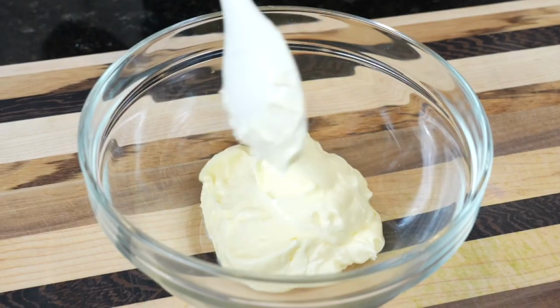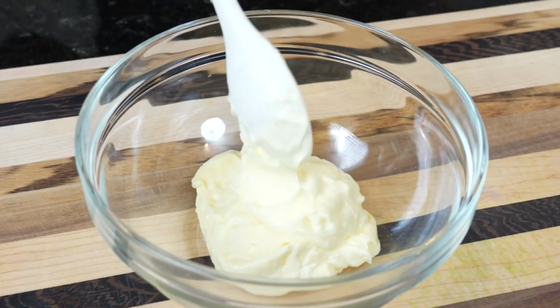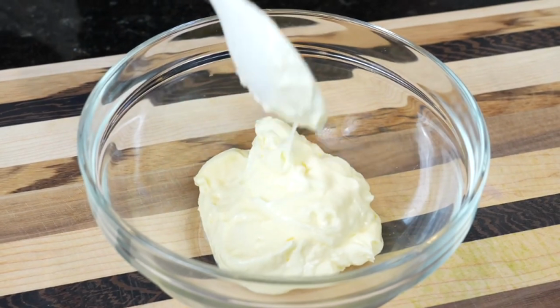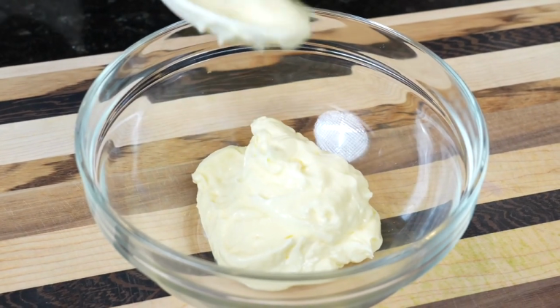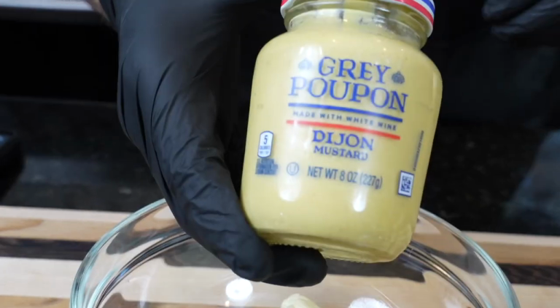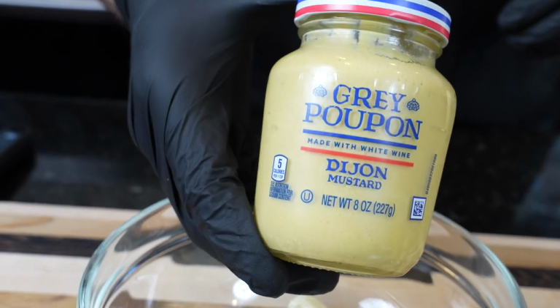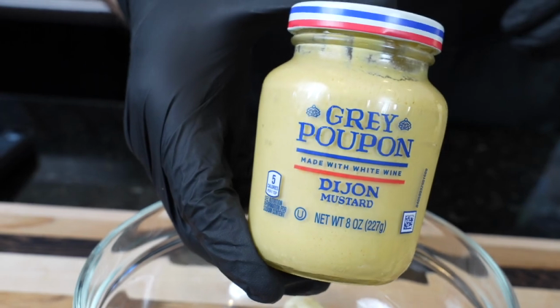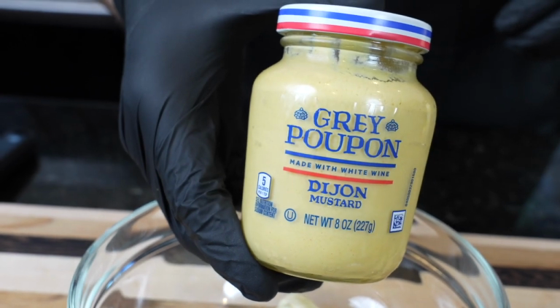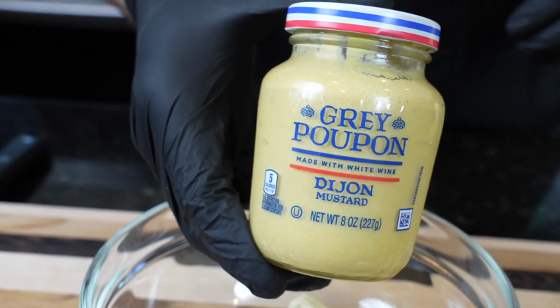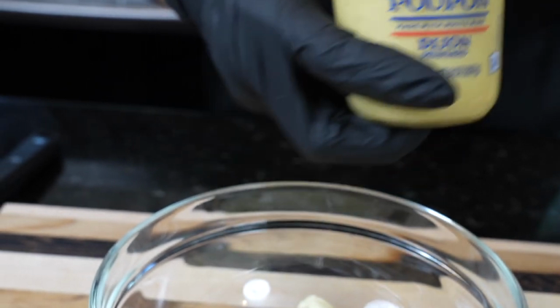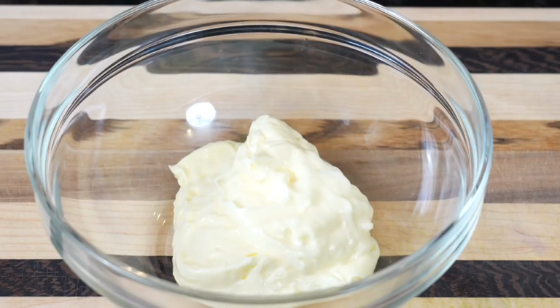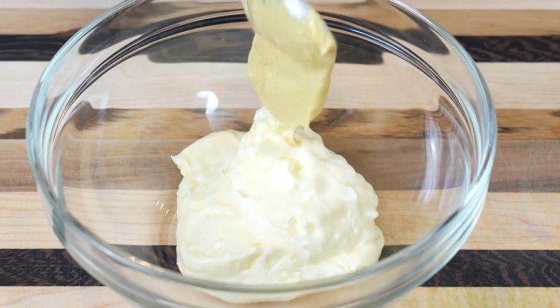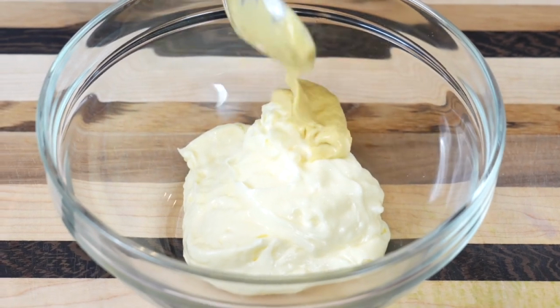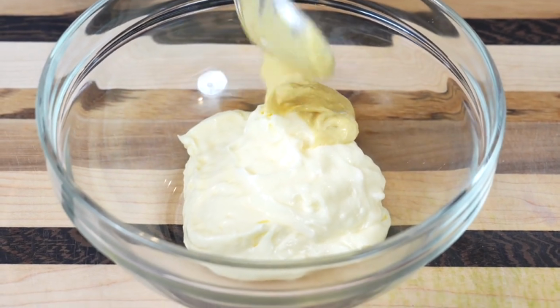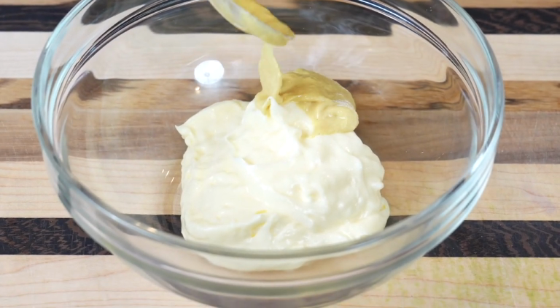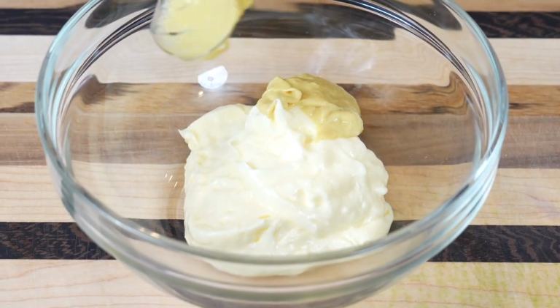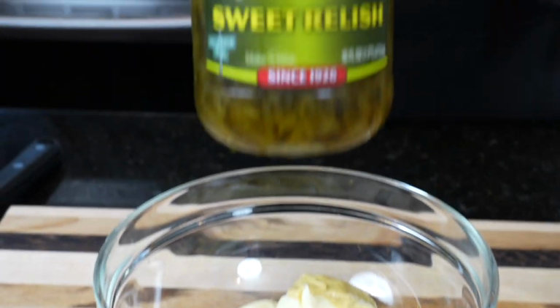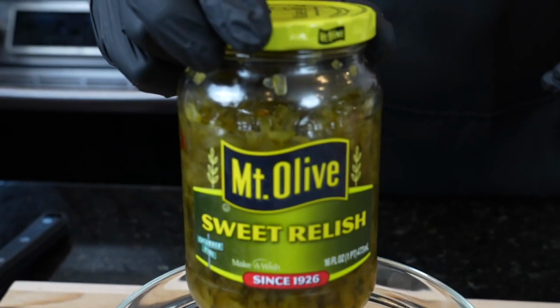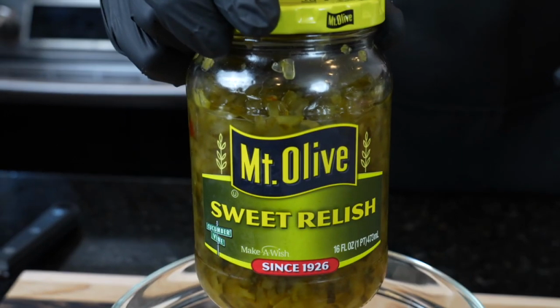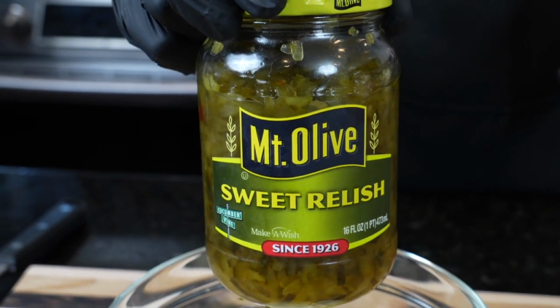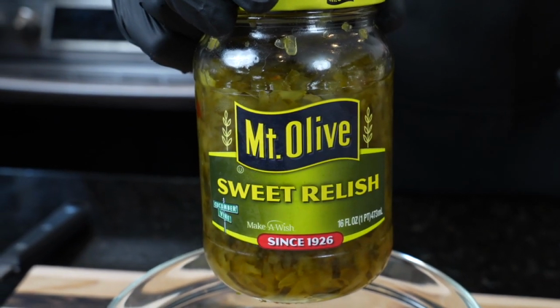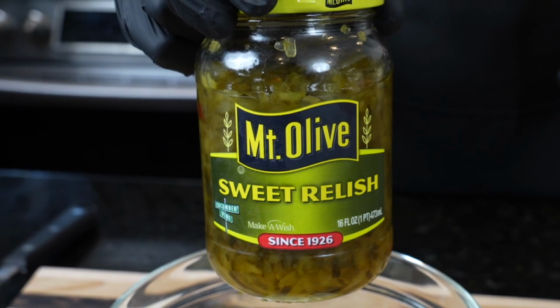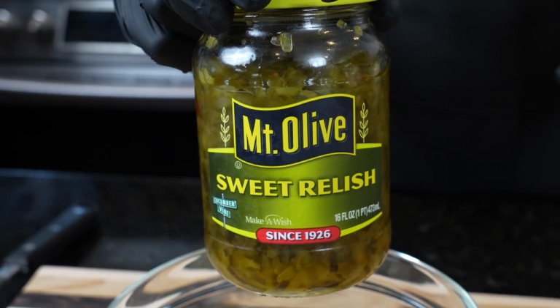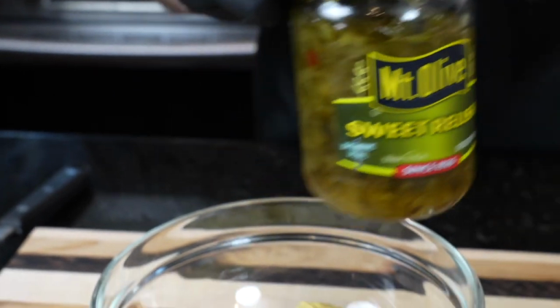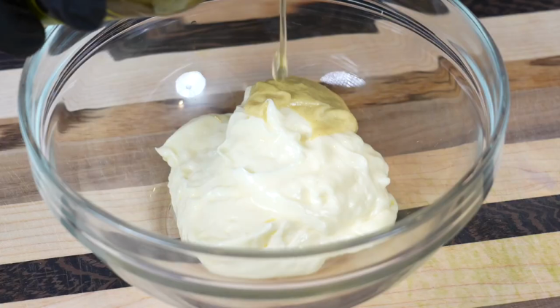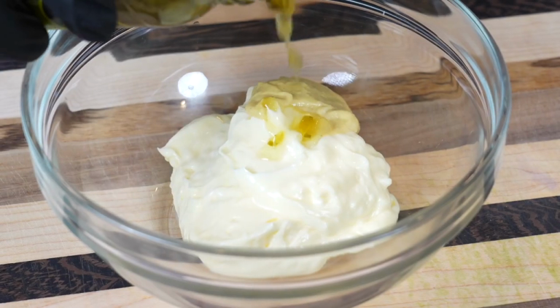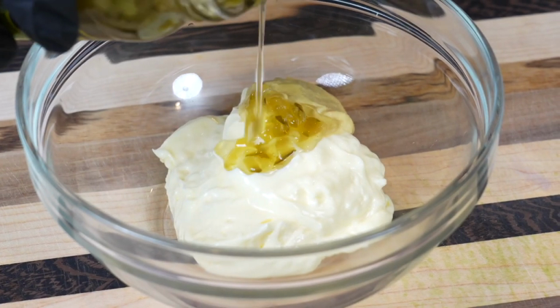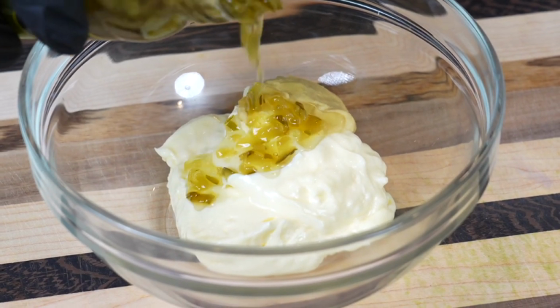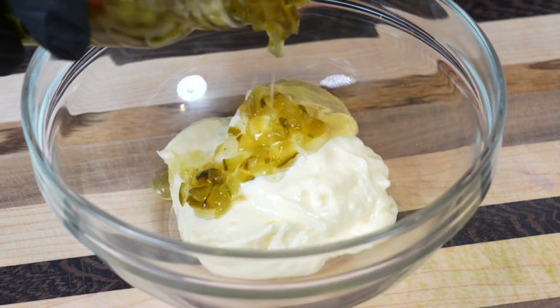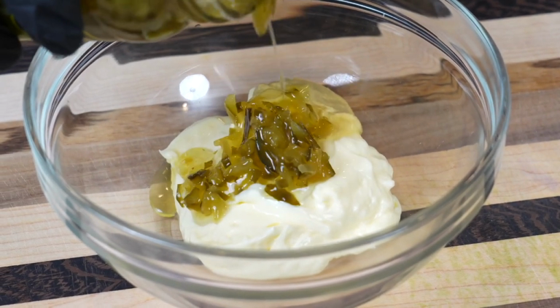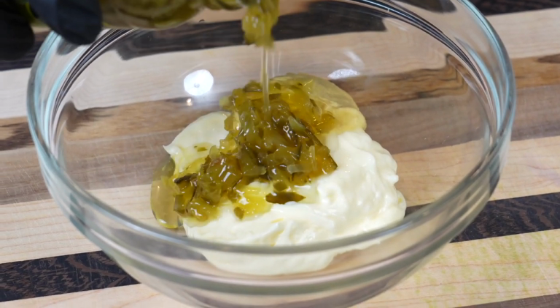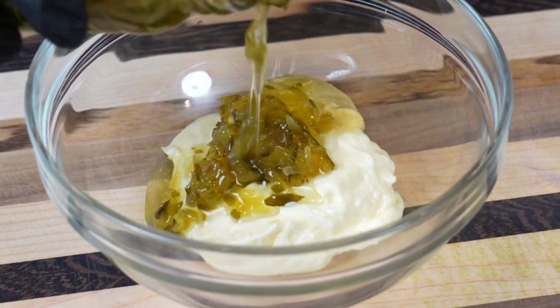In a mixing bowl, we're going in with half a cup of mayonnaise, followed by 1 tablespoon of Dijon mustard. Next, we're going in with 2 tablespoons of sweet relish. If you don't want this to be sweet, you could use dill relish here as well.